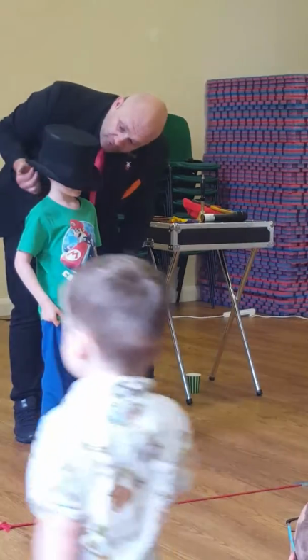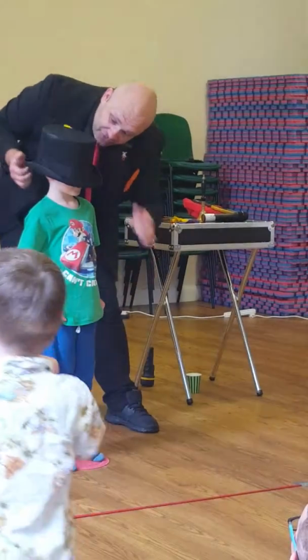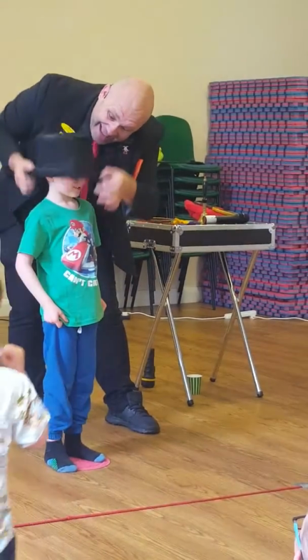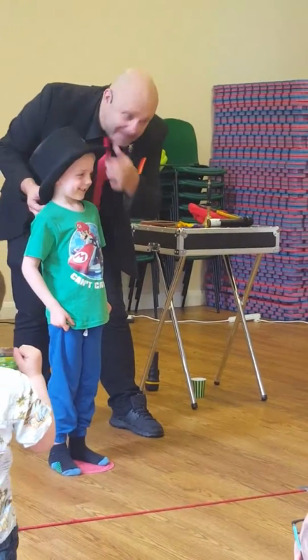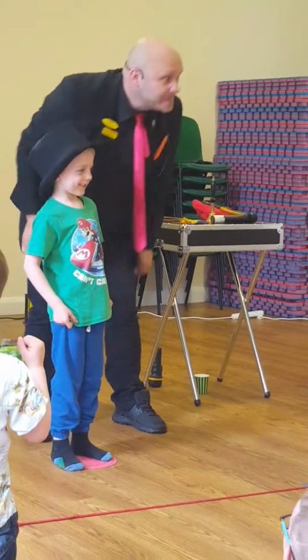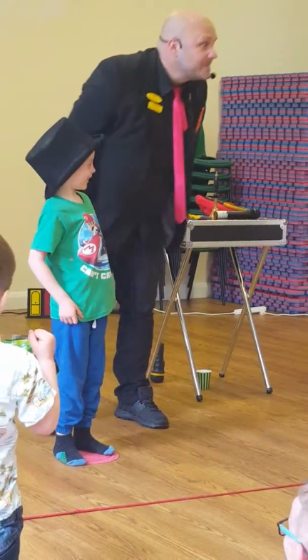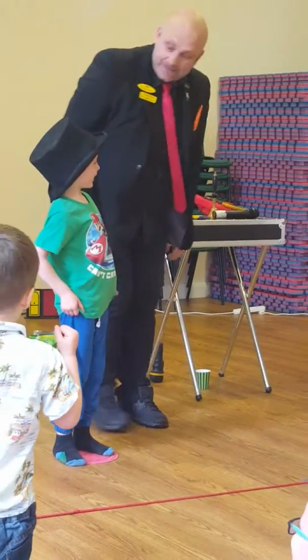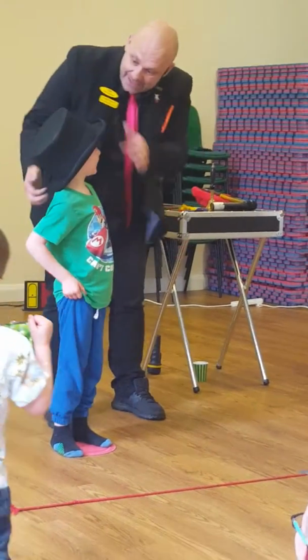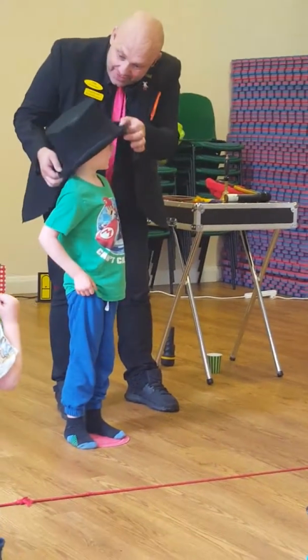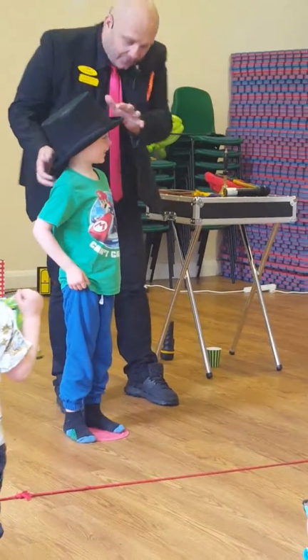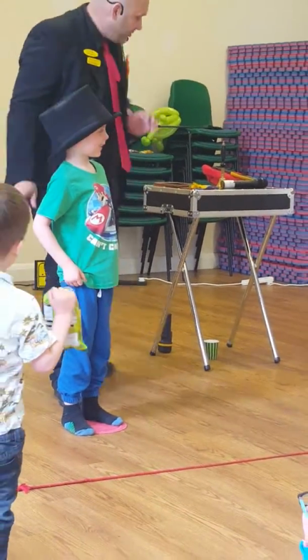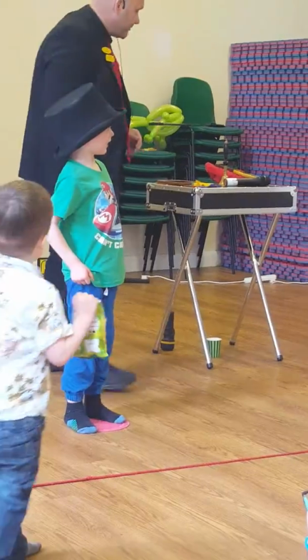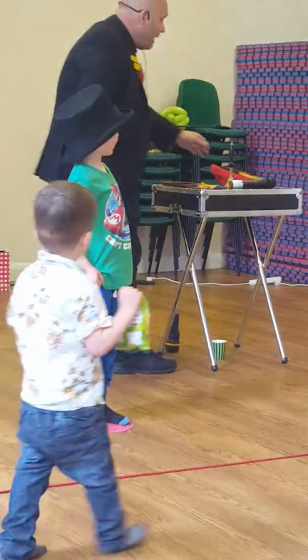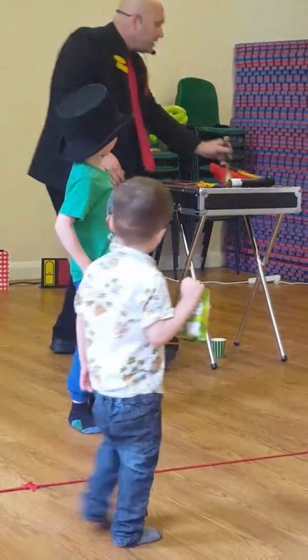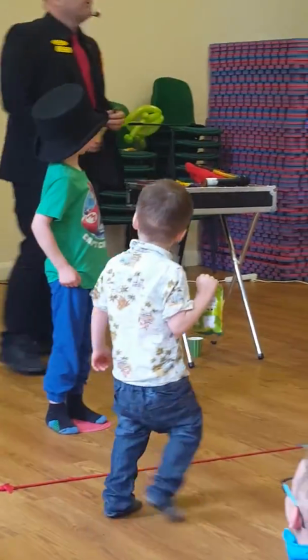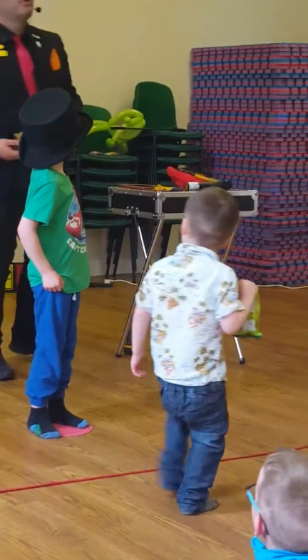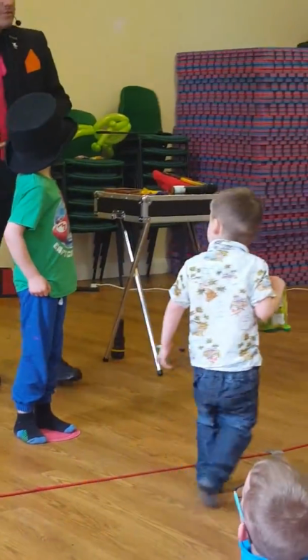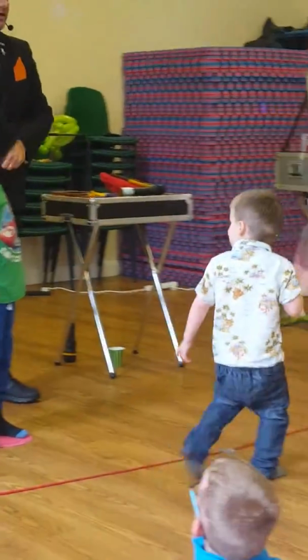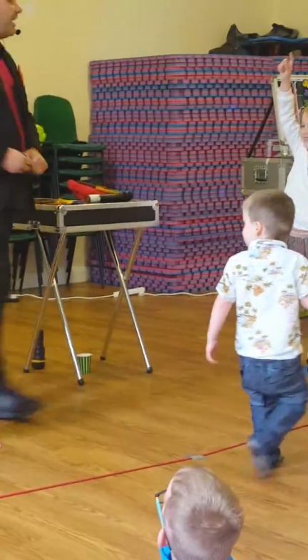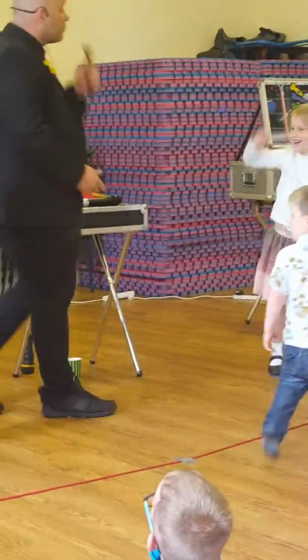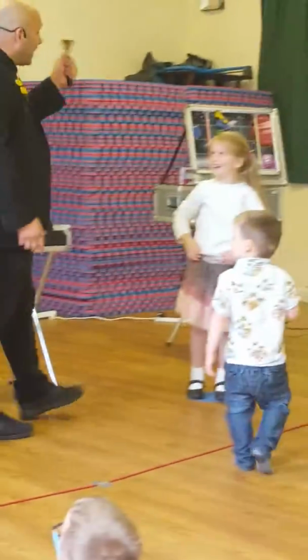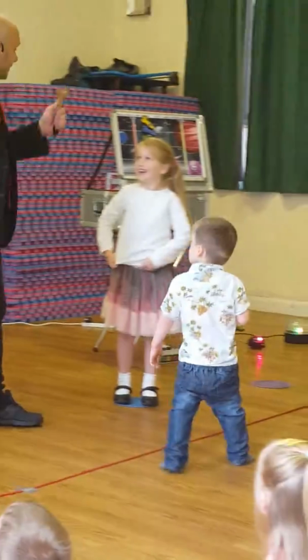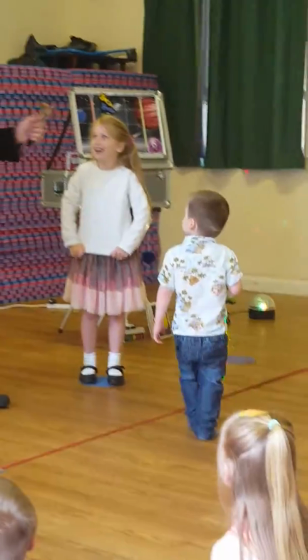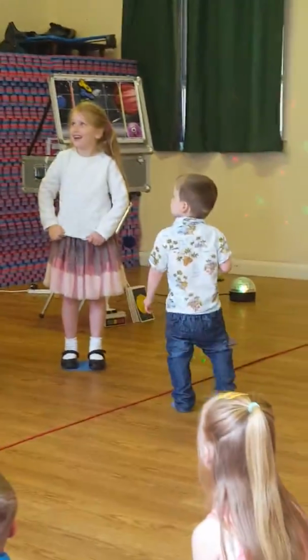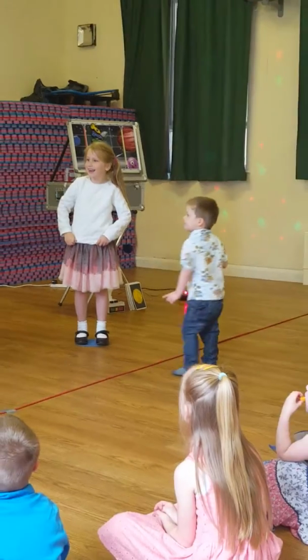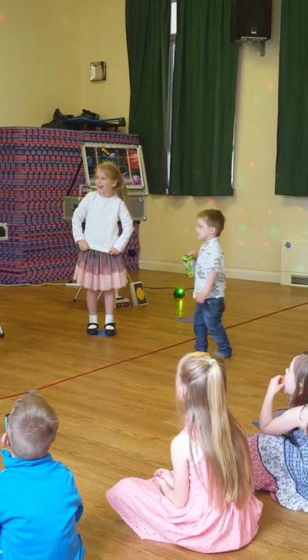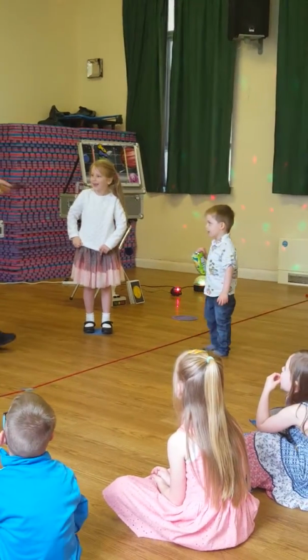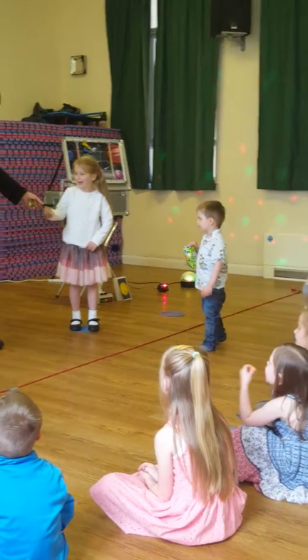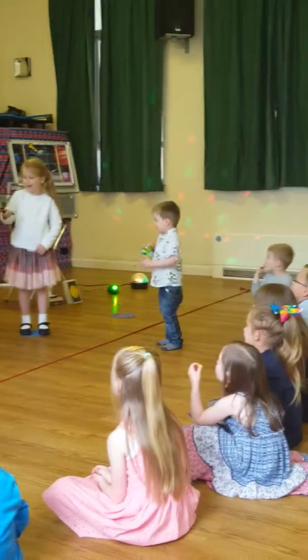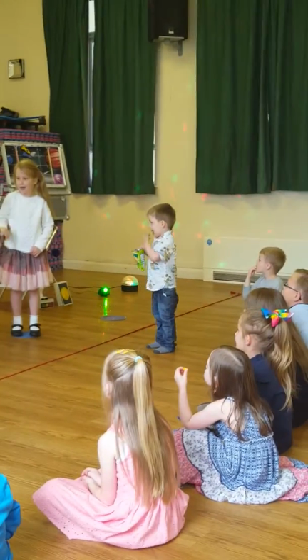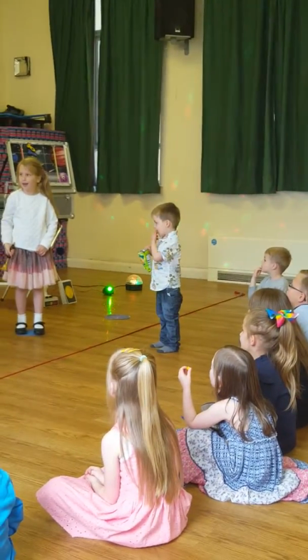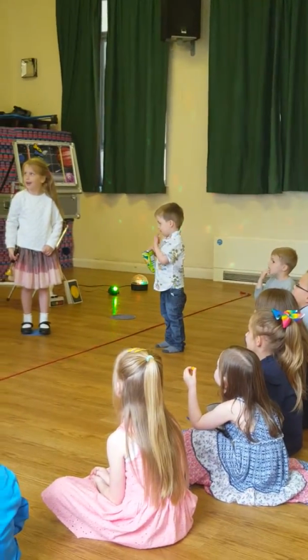No, don't nod your head! Can you keep really still? Right, here's the magic bell. When we do the magic trick, all we have to do is ring the bell like that. It's brilliant. Okay, here we go. Hold on to that. Show you why you can ring the bell.